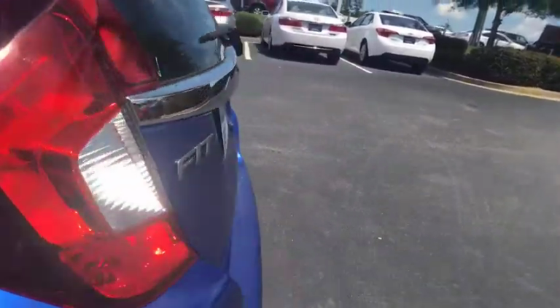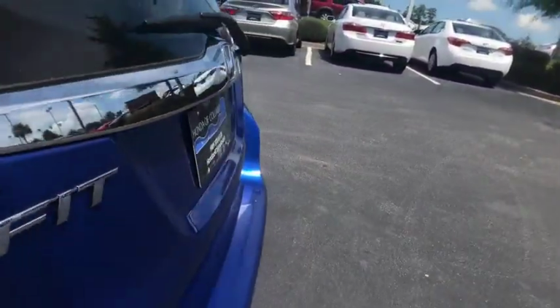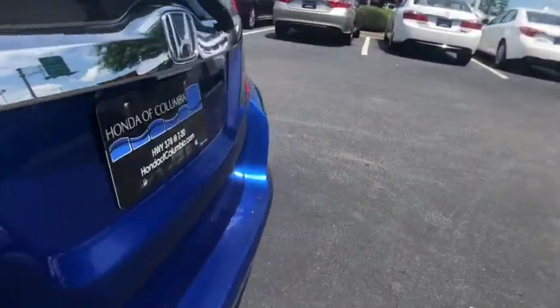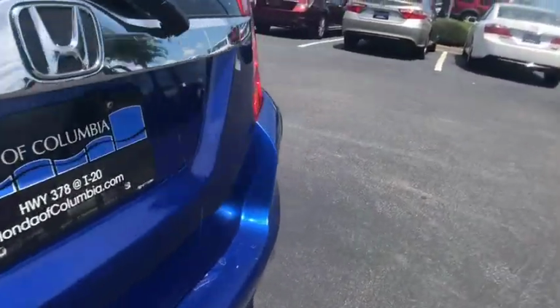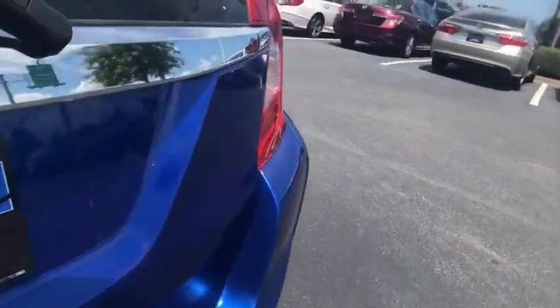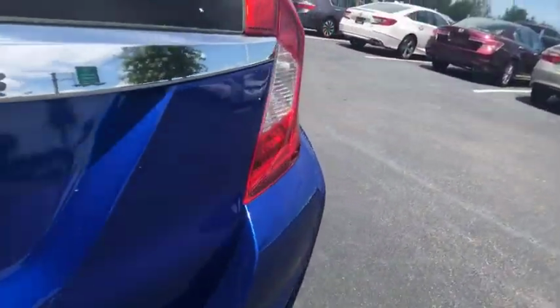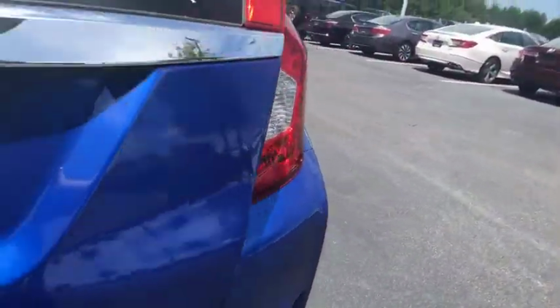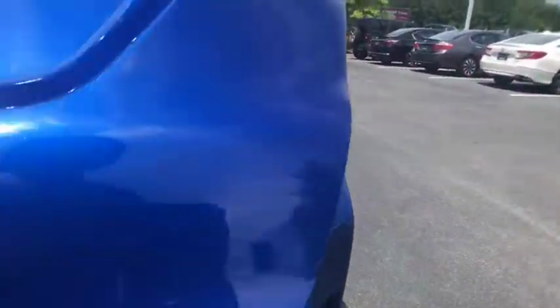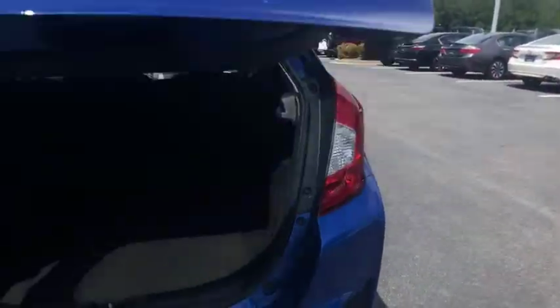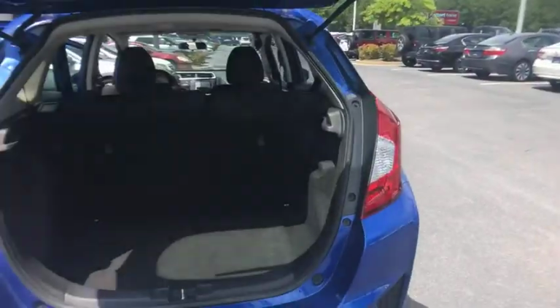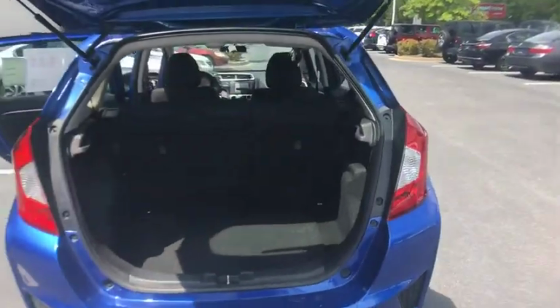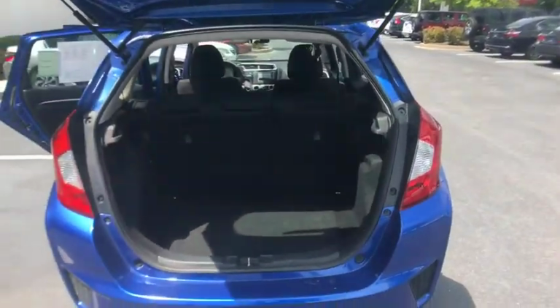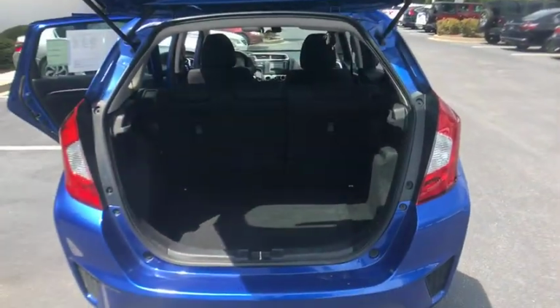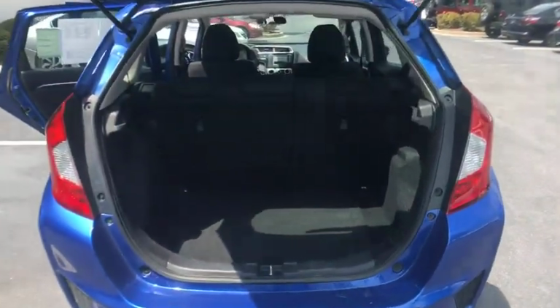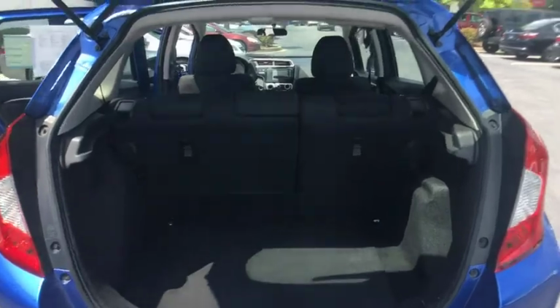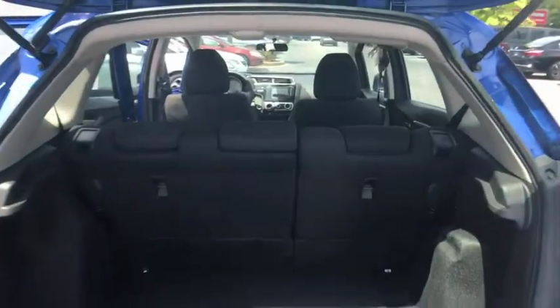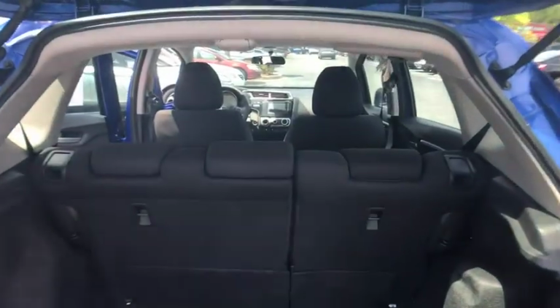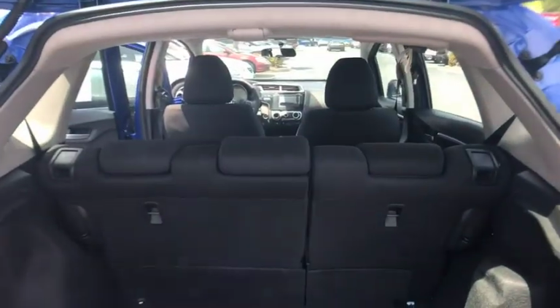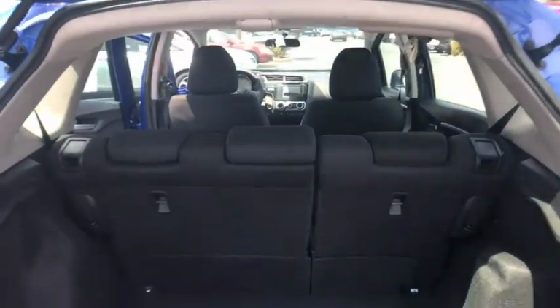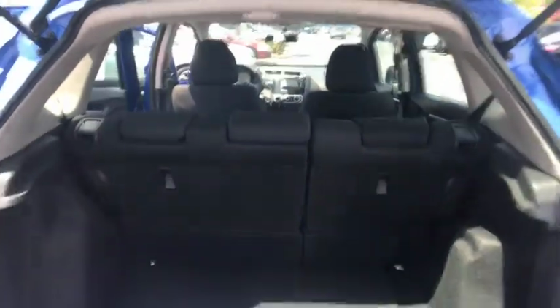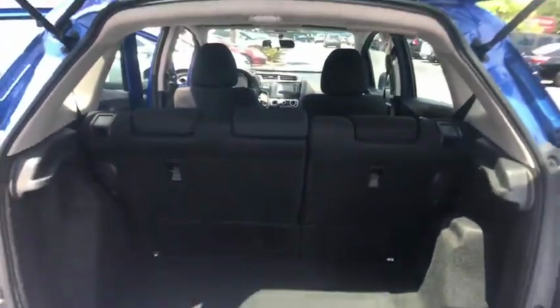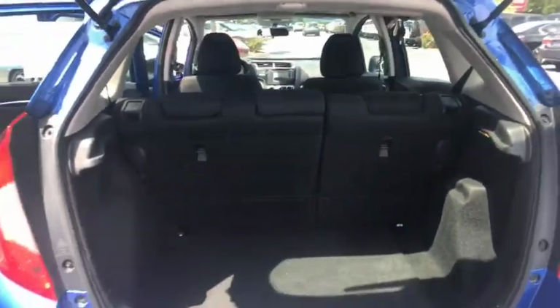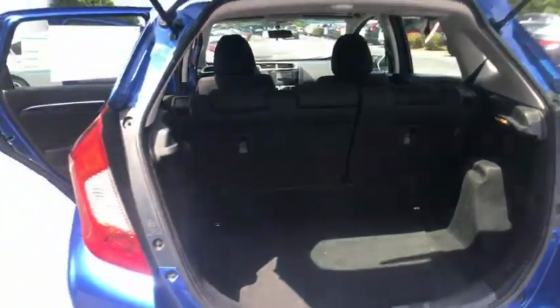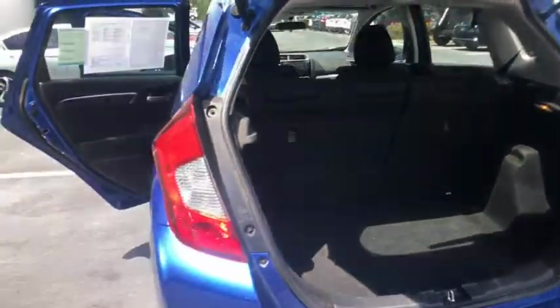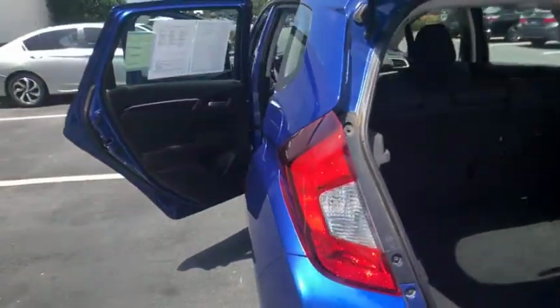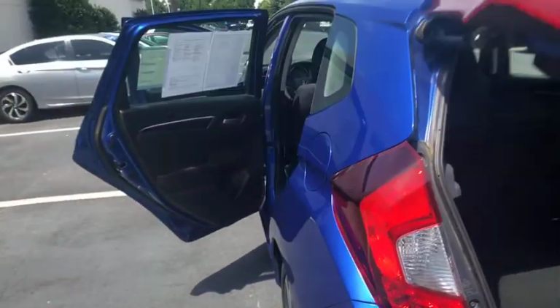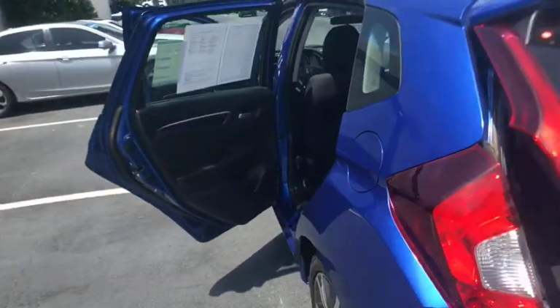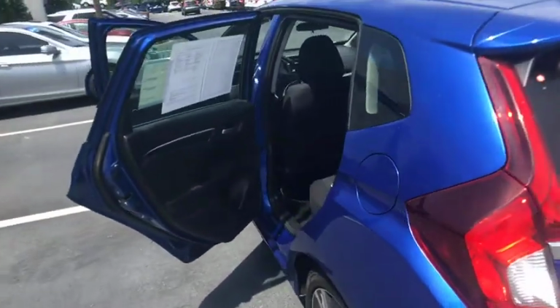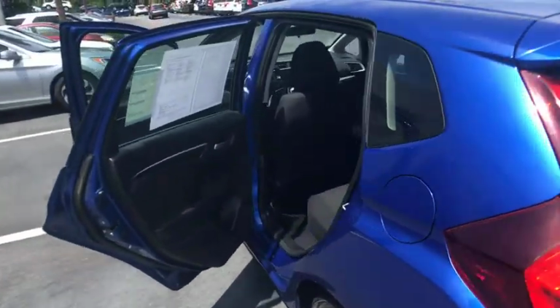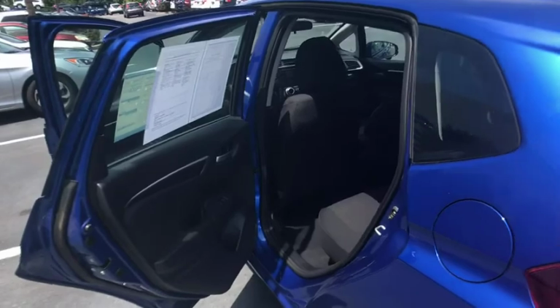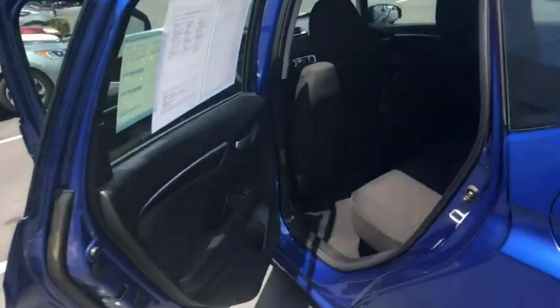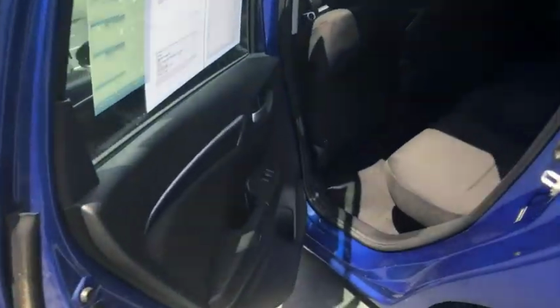Trip computer, brake assist, tachometer, remote keyless entry, power moonroof, panic alarm, front reading lamps, front bucket seats, cloth seat trim, tilt steering wheel.